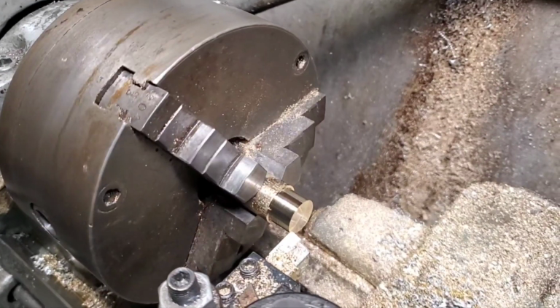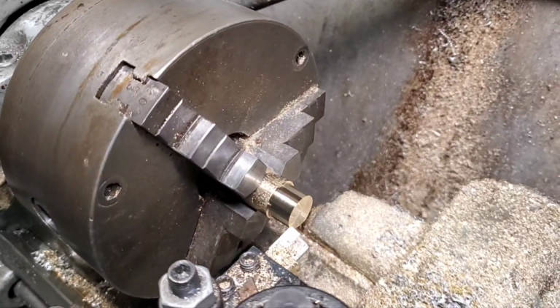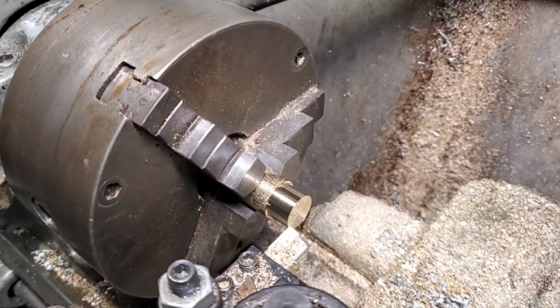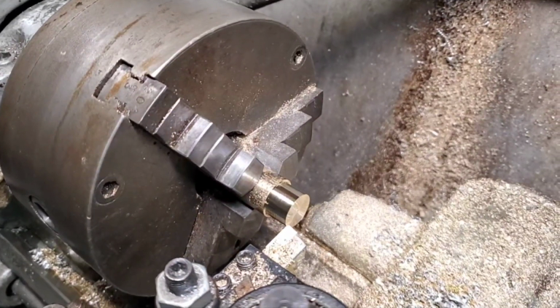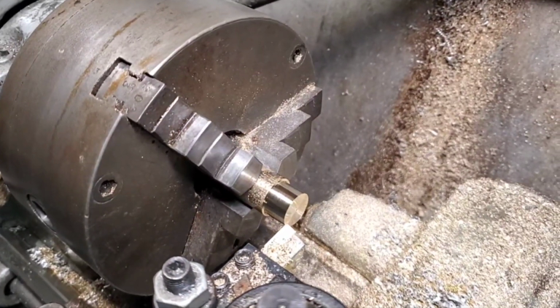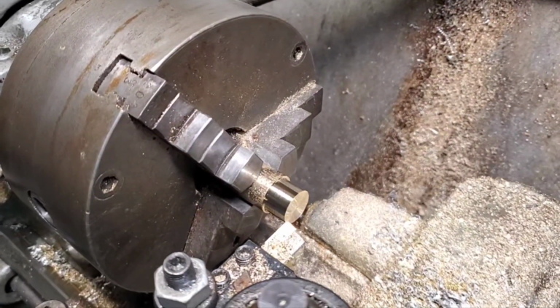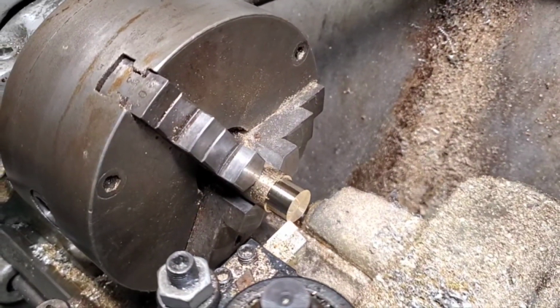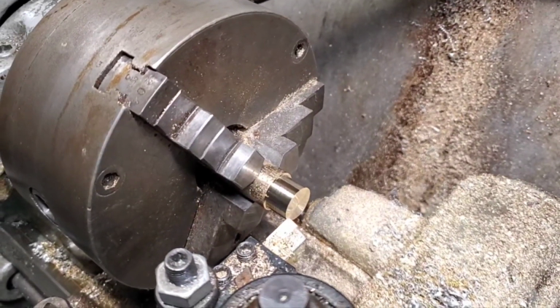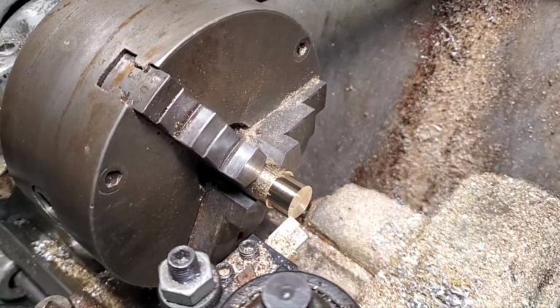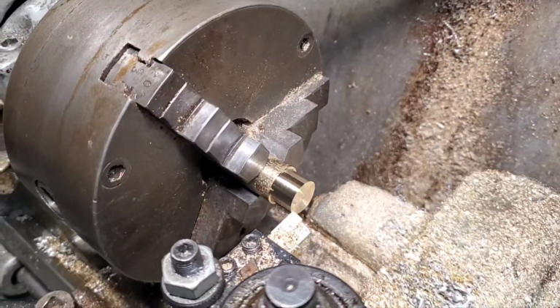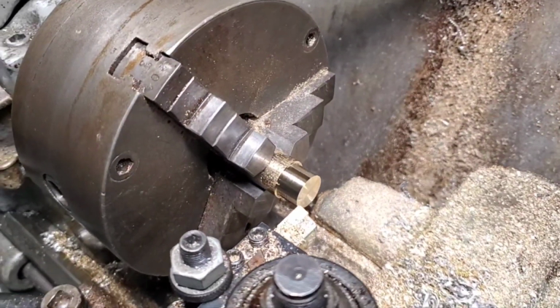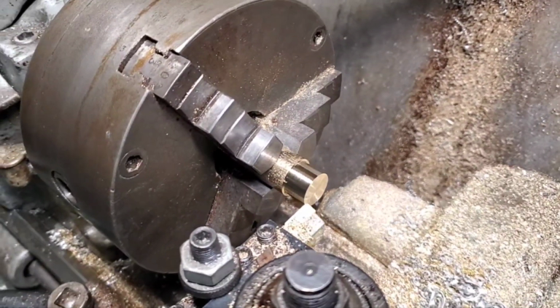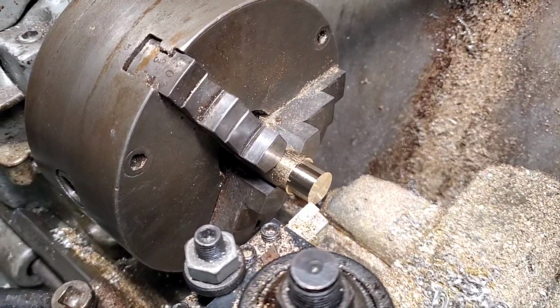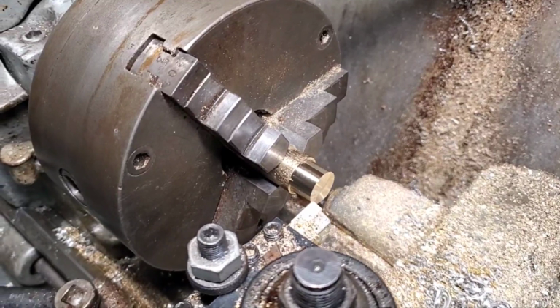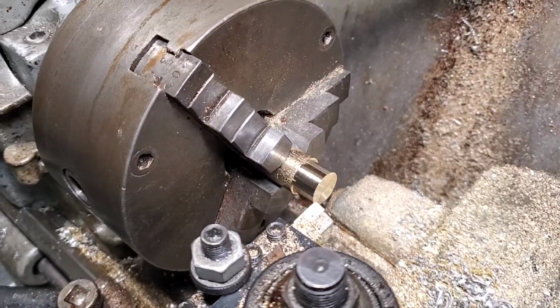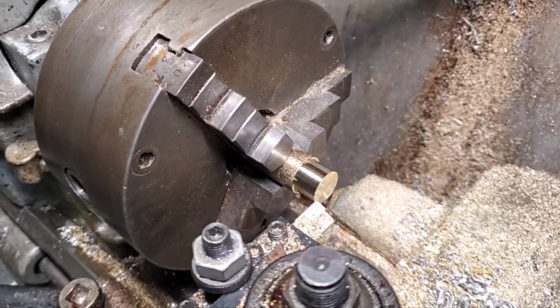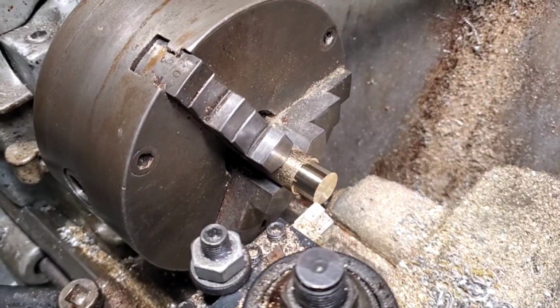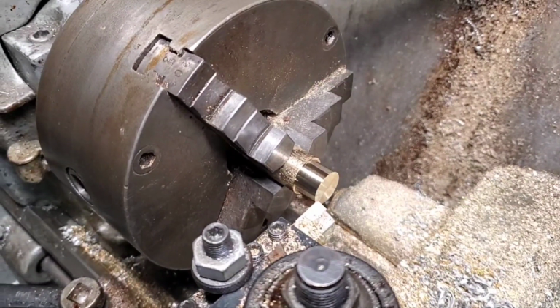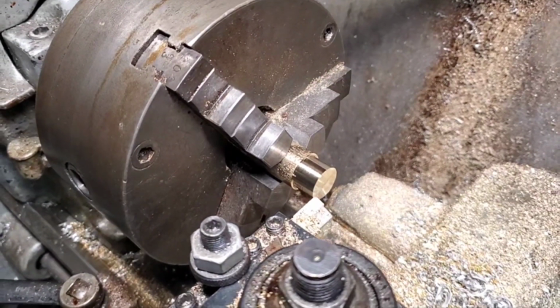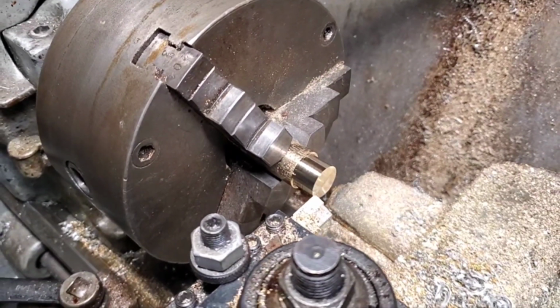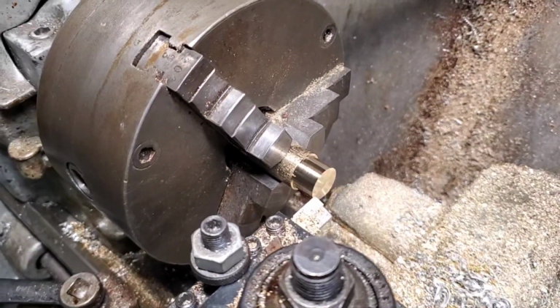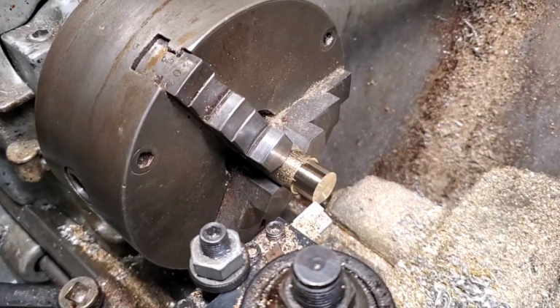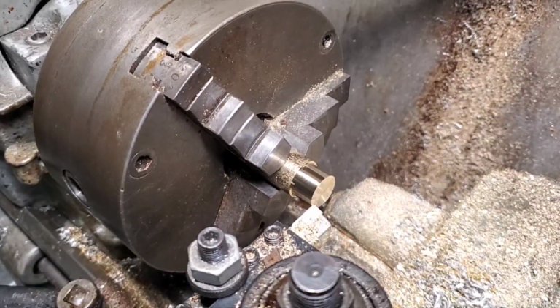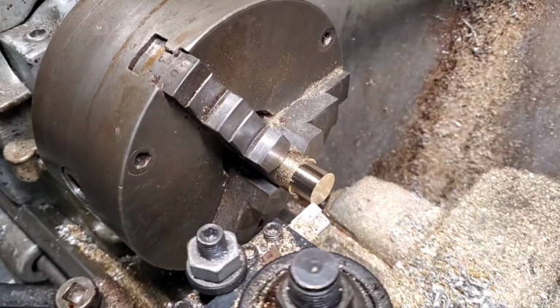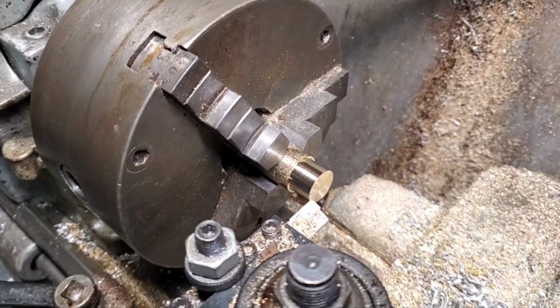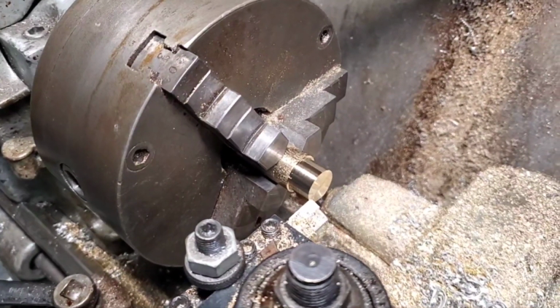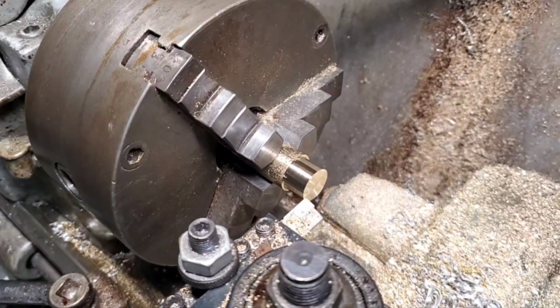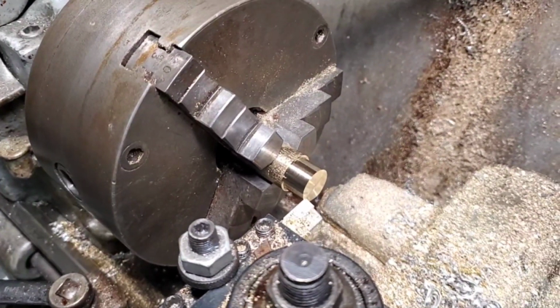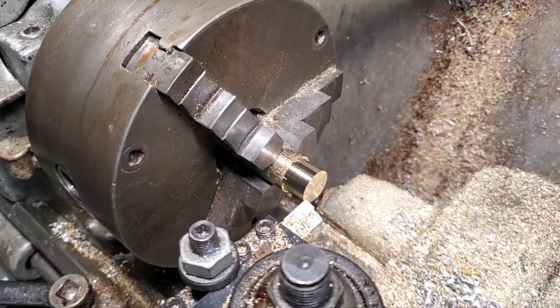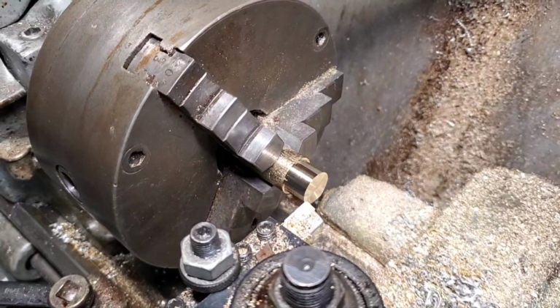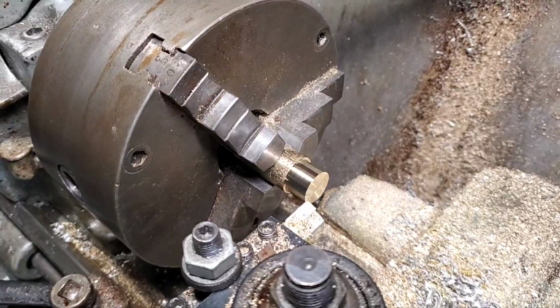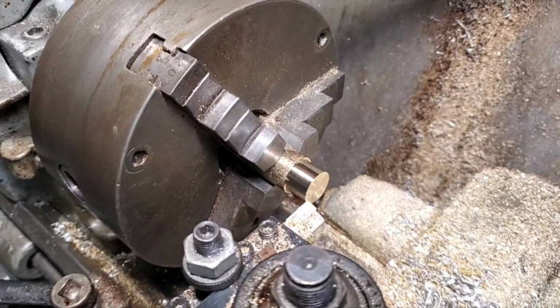Bob, back on the lathe here at Vintage Lambo. Let's see about making this offset bushing. Hopefully everything works out all right, so let's have at it.